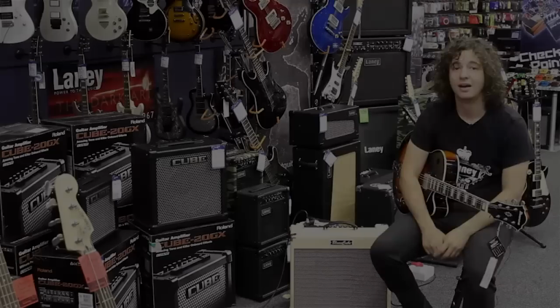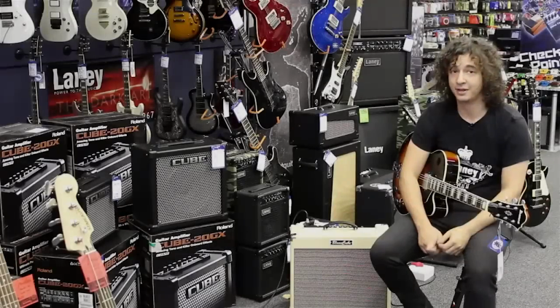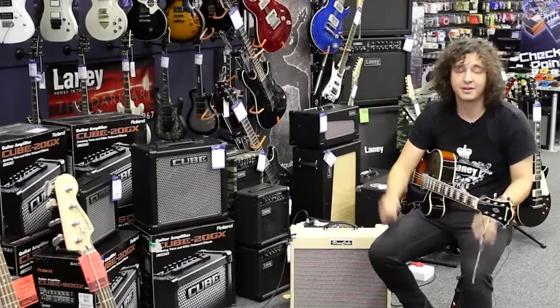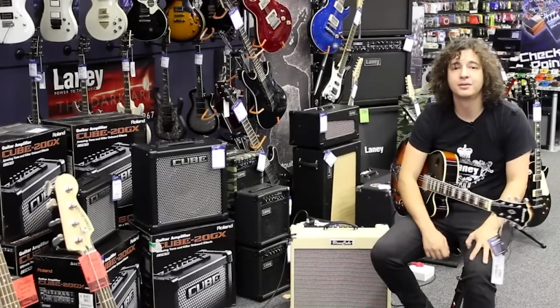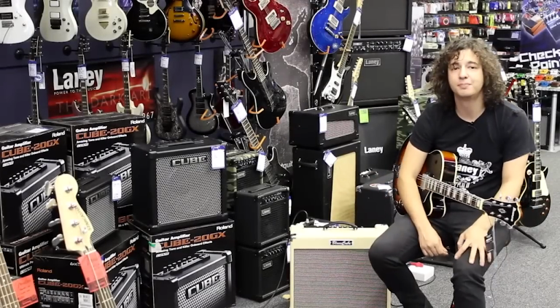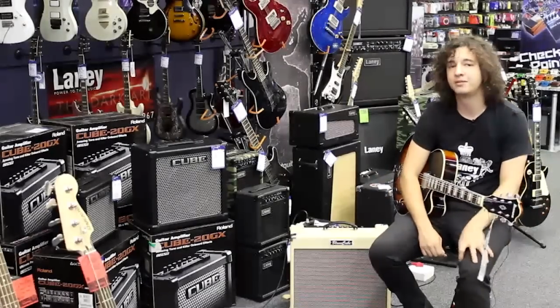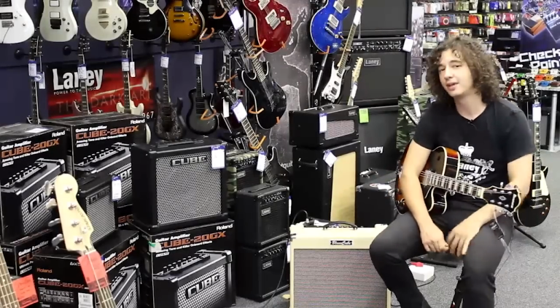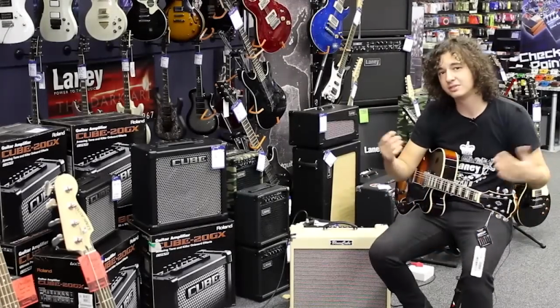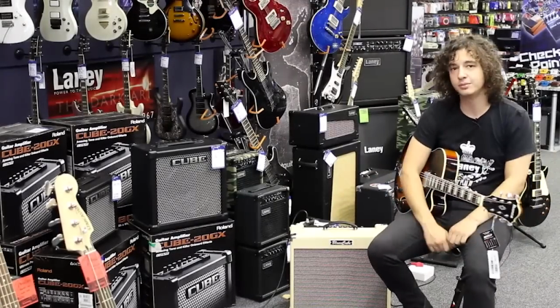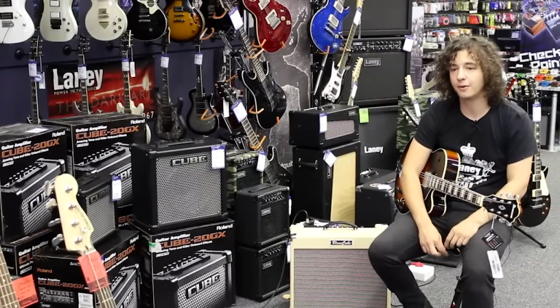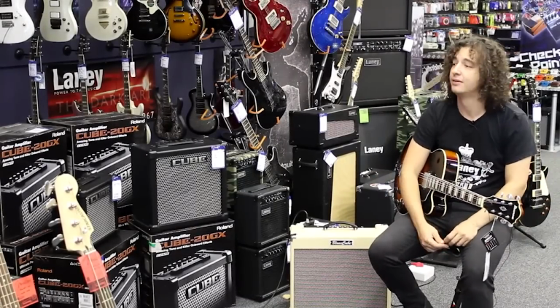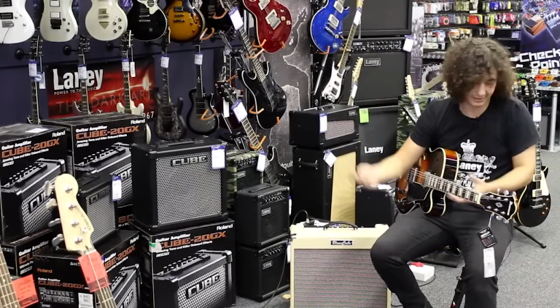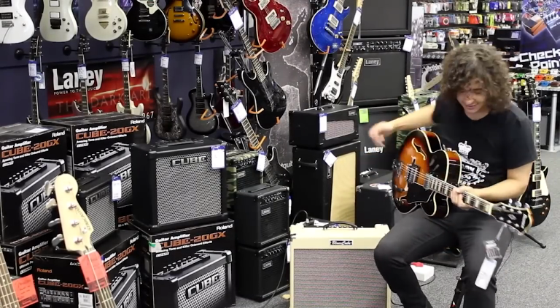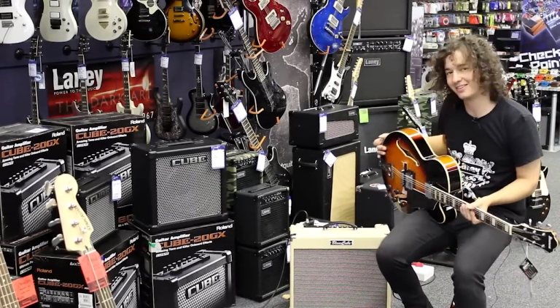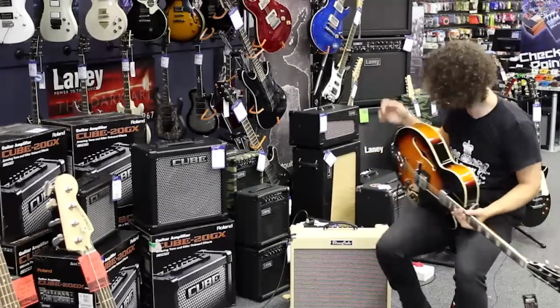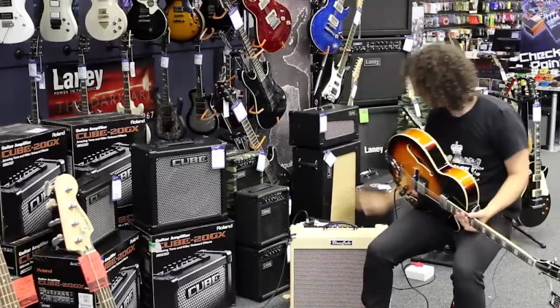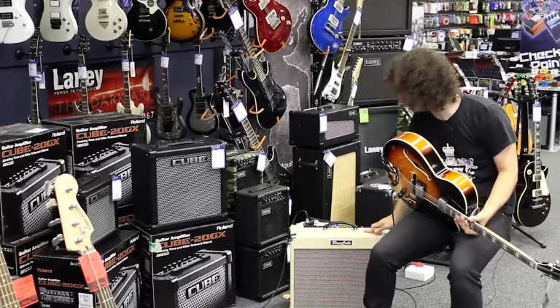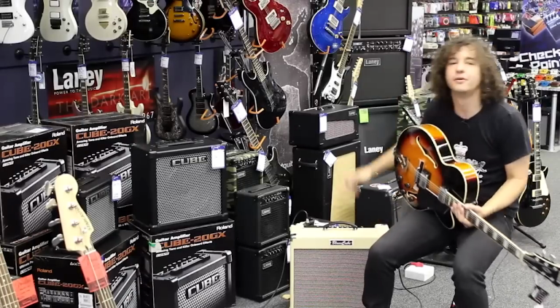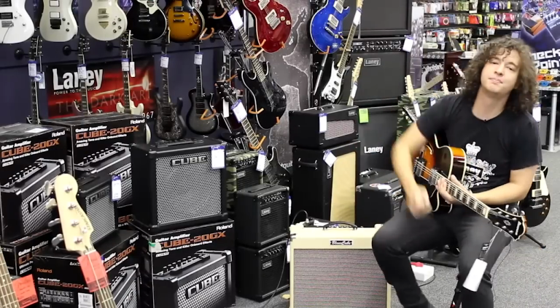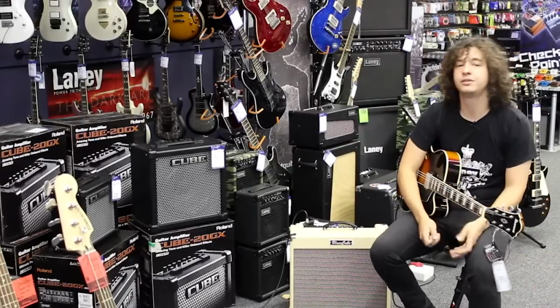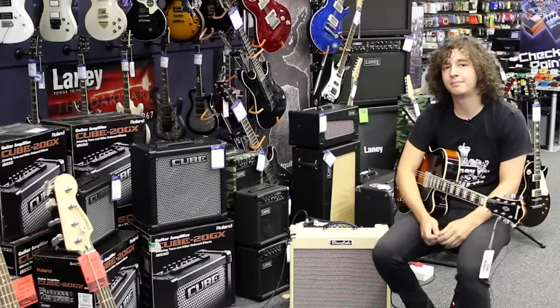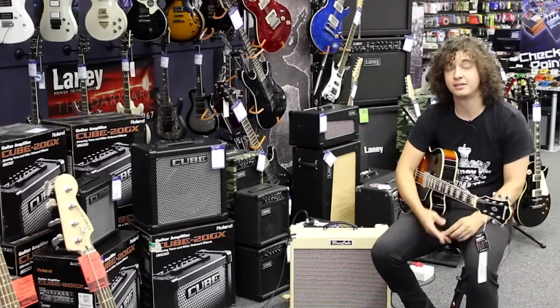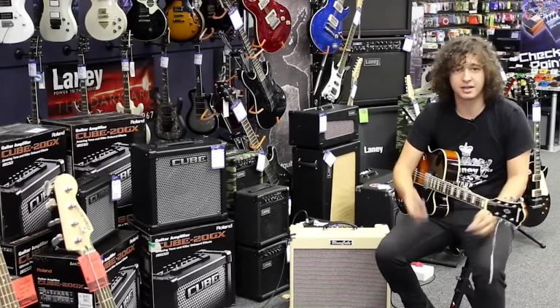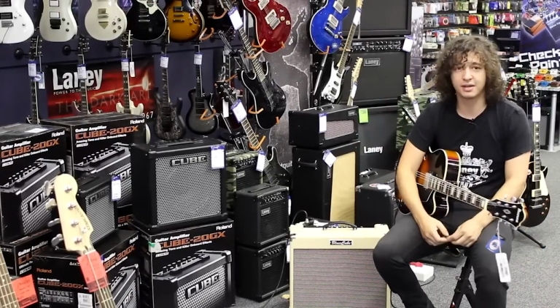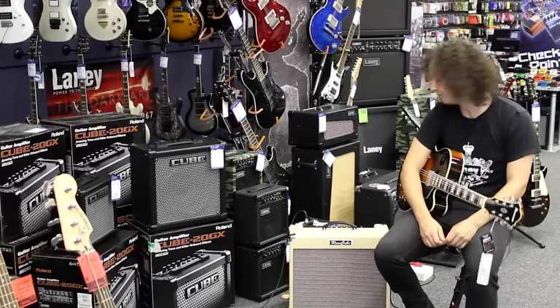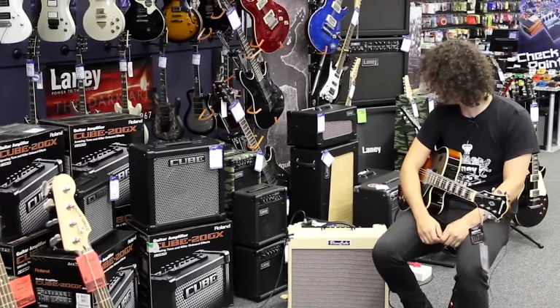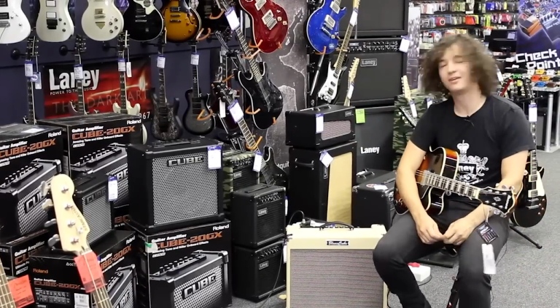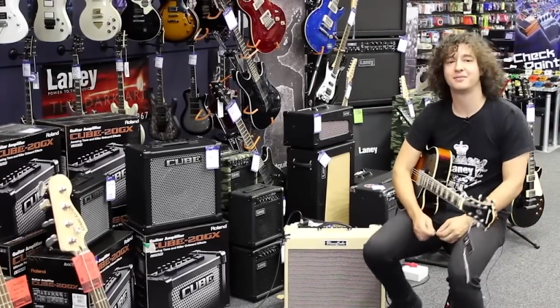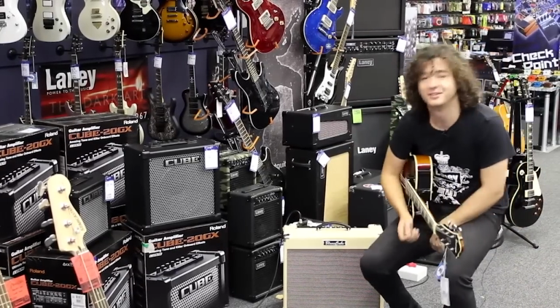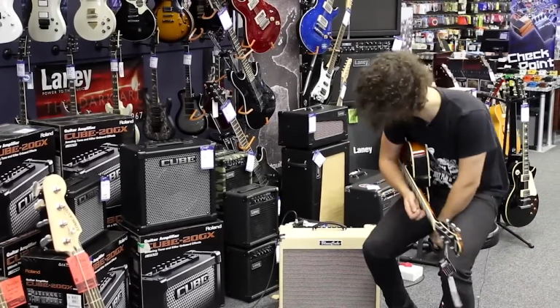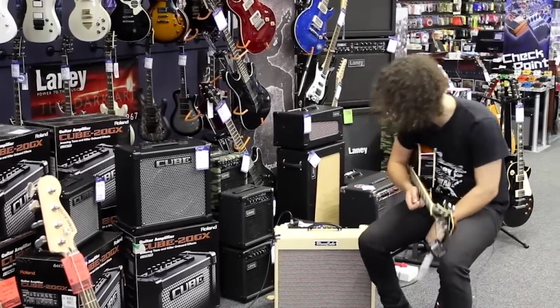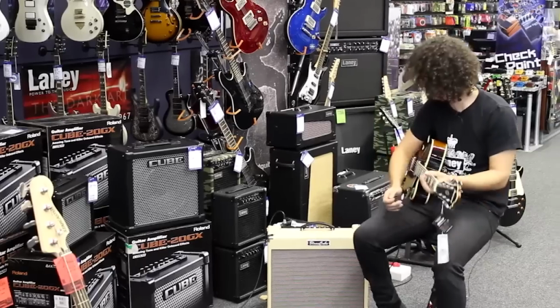Hi there, my name is John Ray. Welcome to the Paul Buffett Music N1 City Superstore. Let's start. This is the new Roland Blues Cube amplifier. It's a very exciting thing. We've been waiting a long time for this to come out again, and here it is.